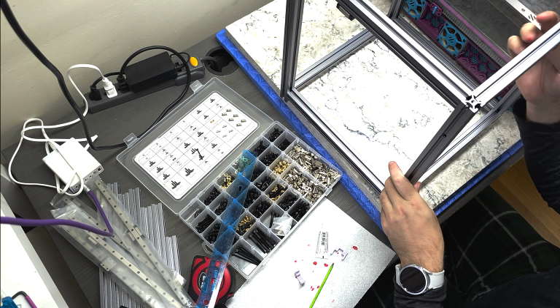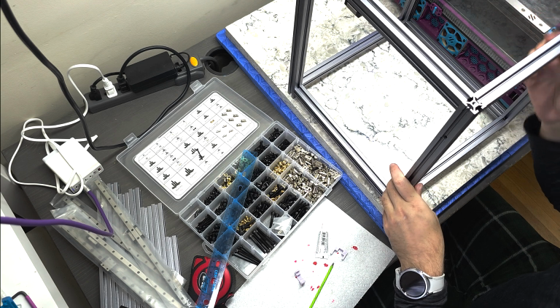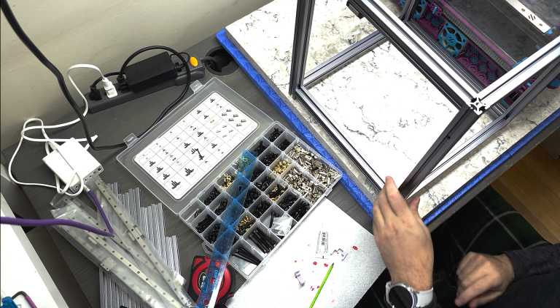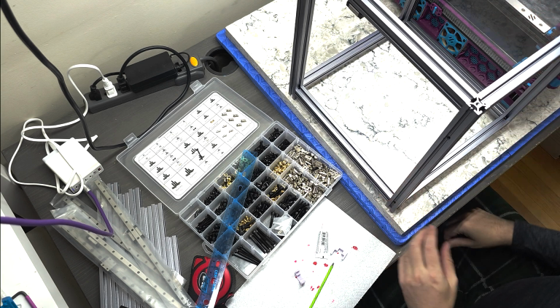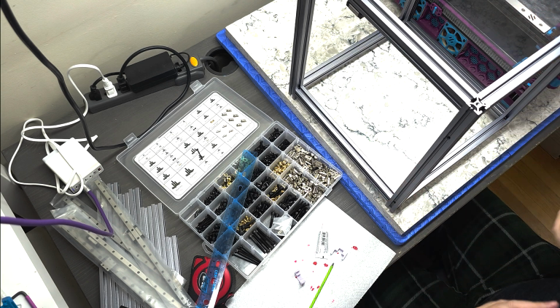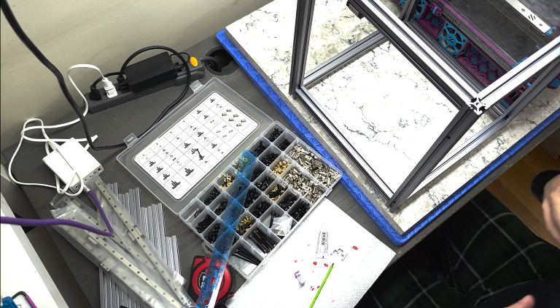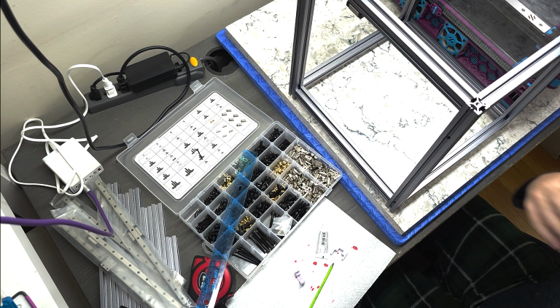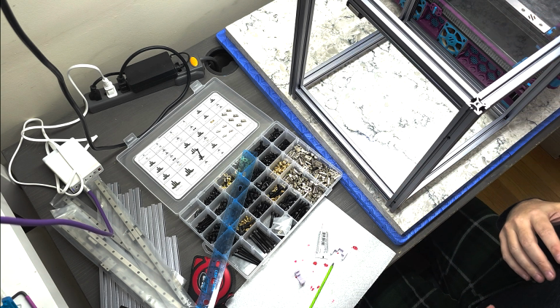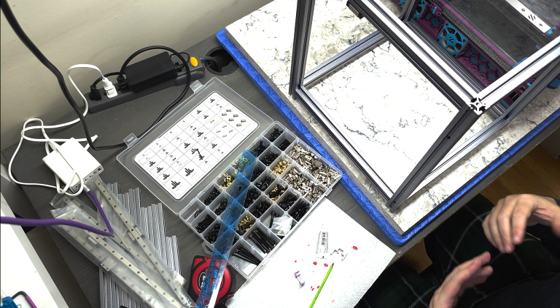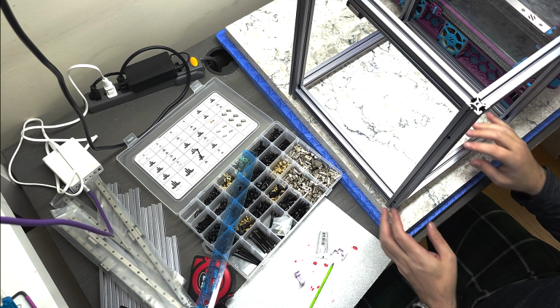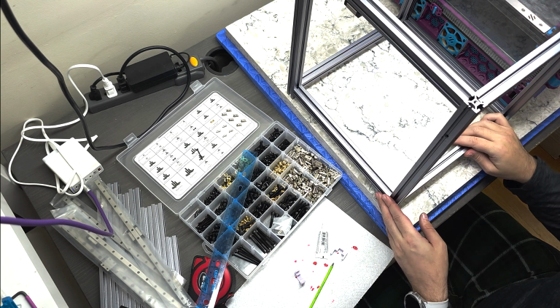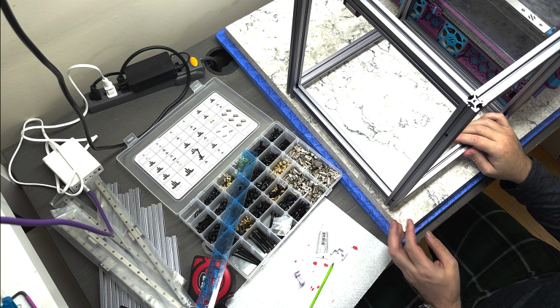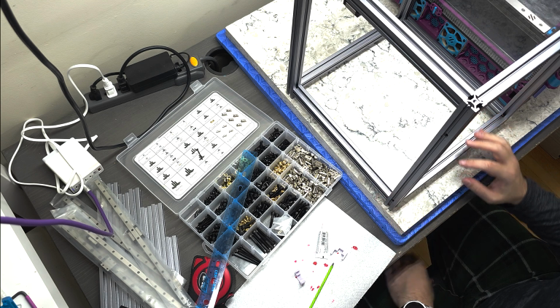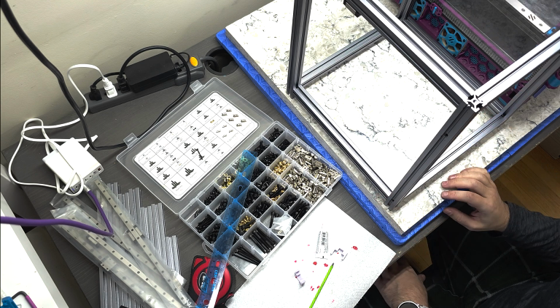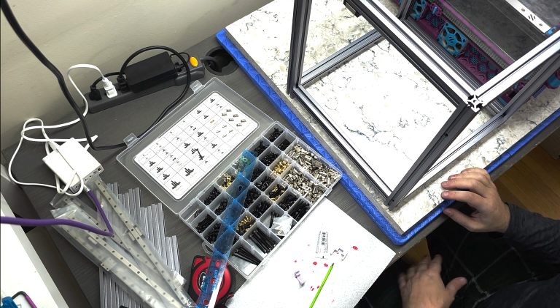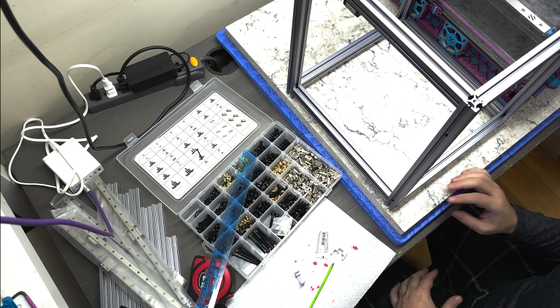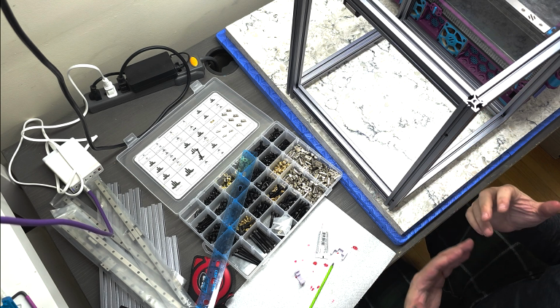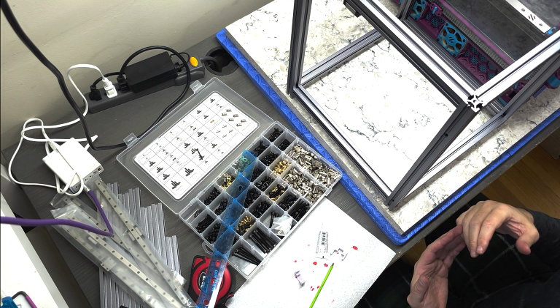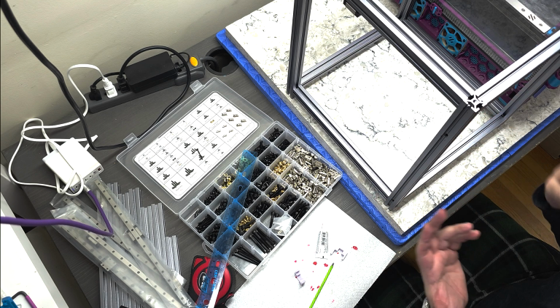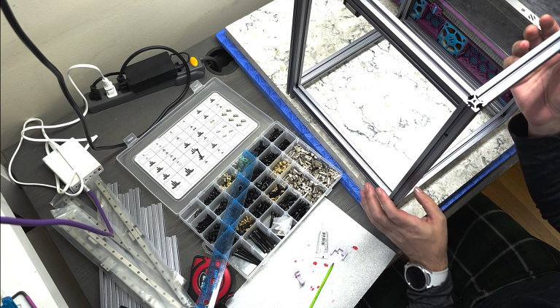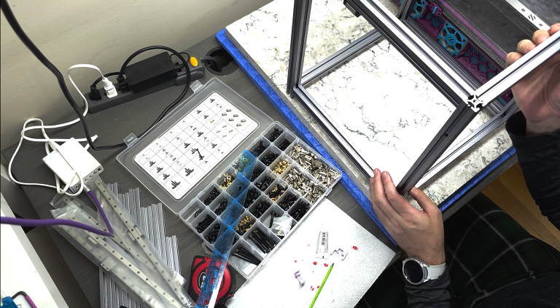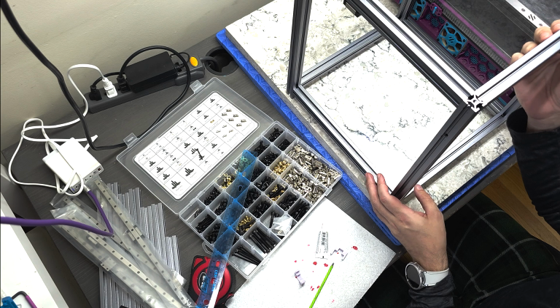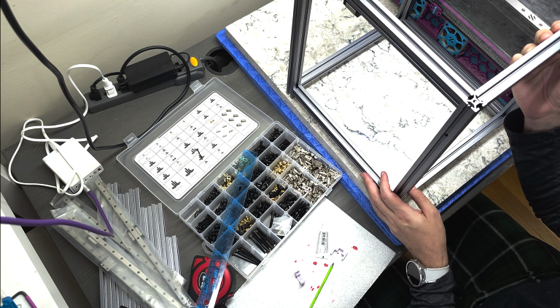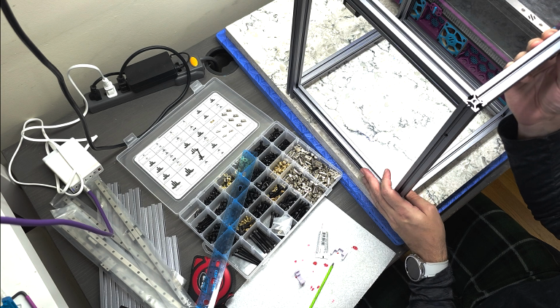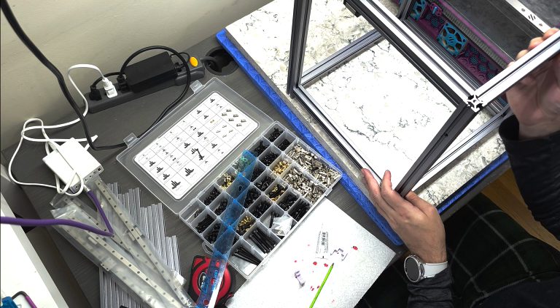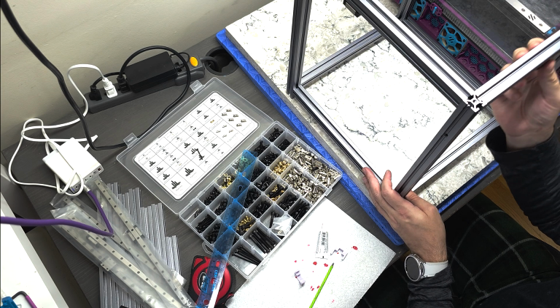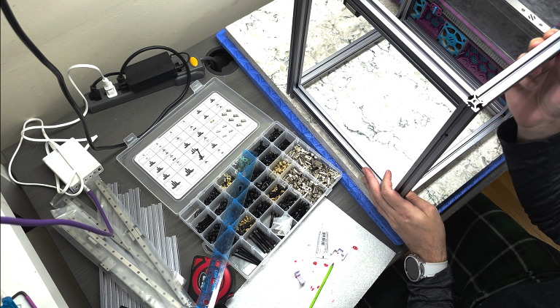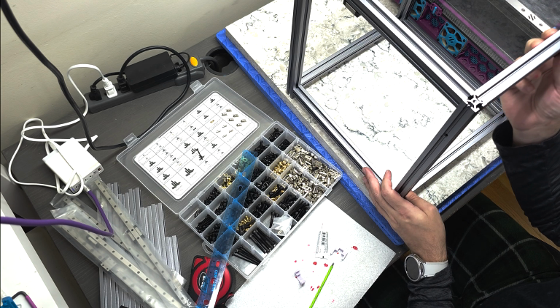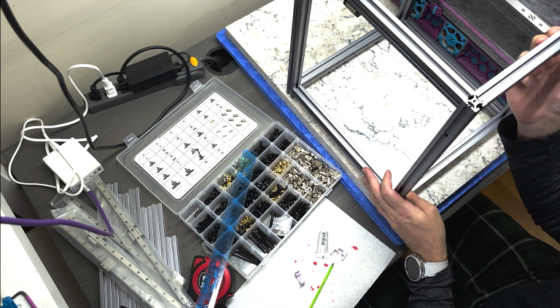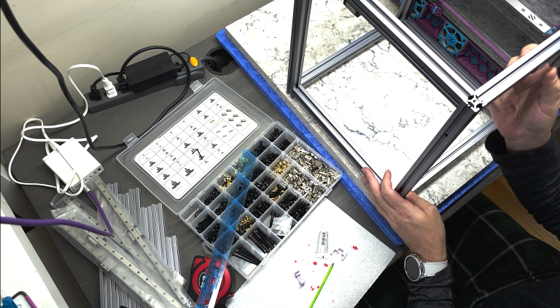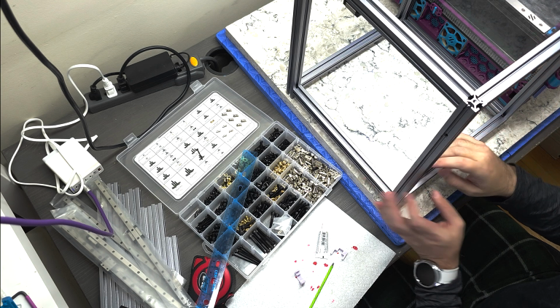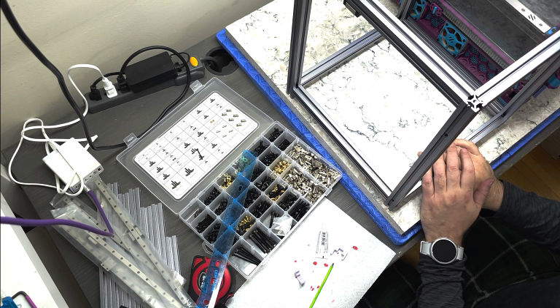These rails did come pre-lubricated, so they're ready to go. I wasn't going to go through in this video how to properly clean and lubricate rails, but I've given them the treatment so they're basically ready to go.